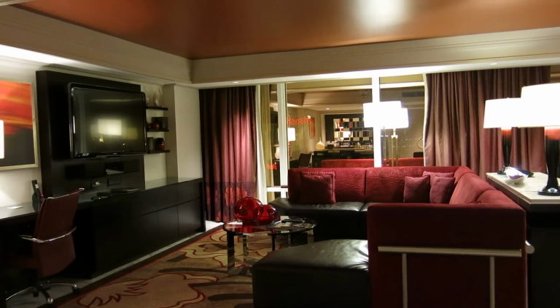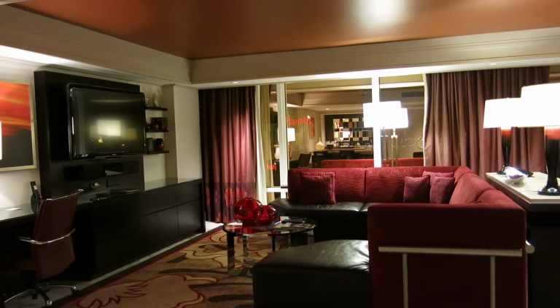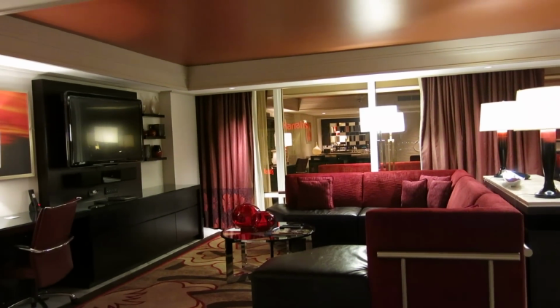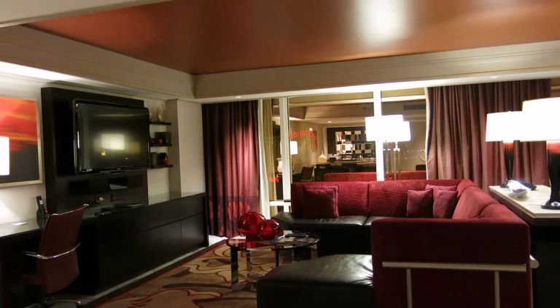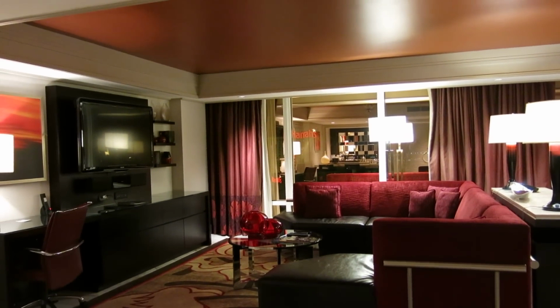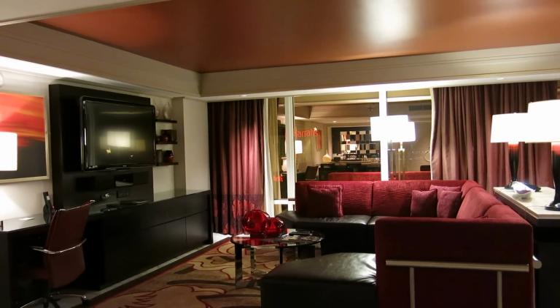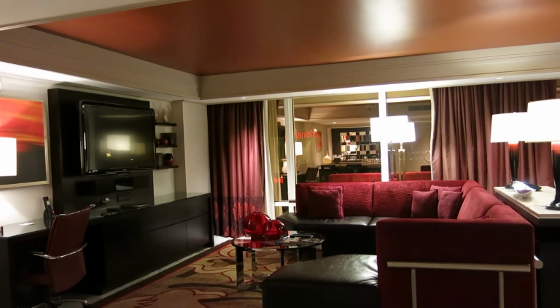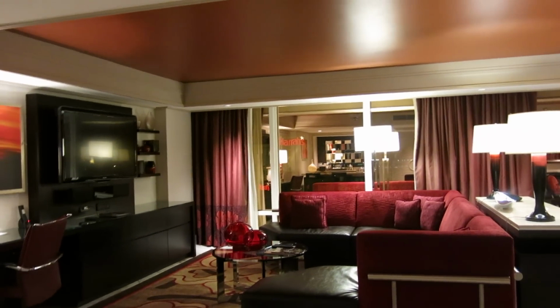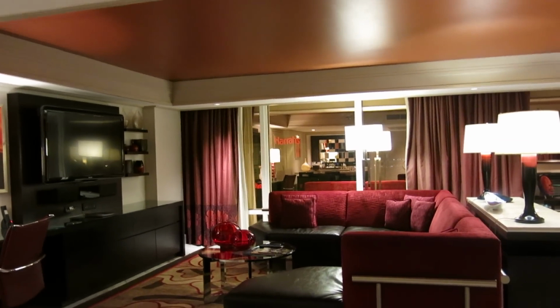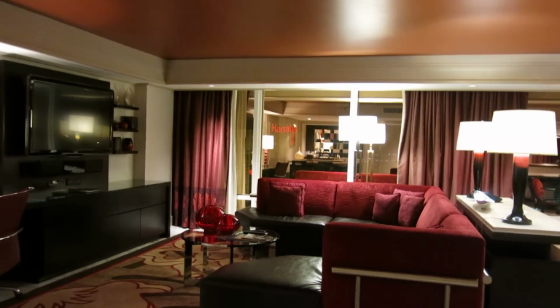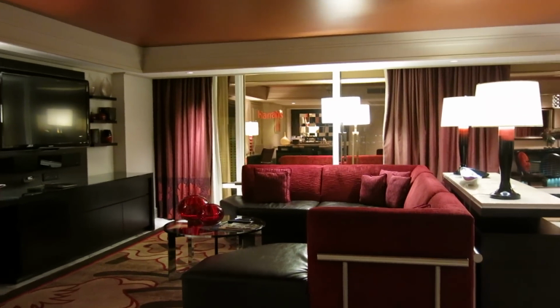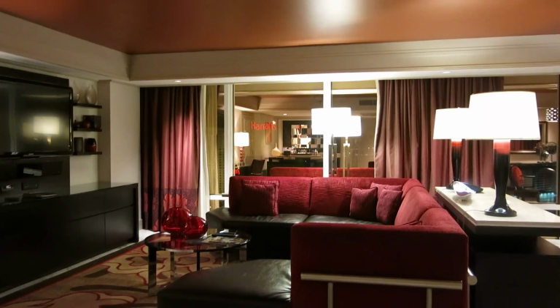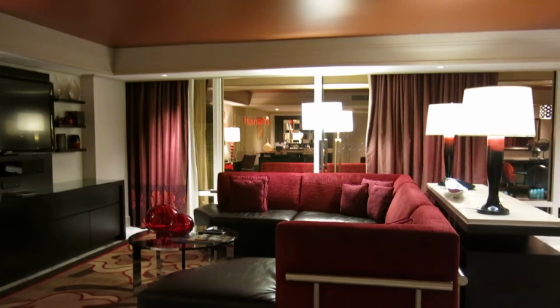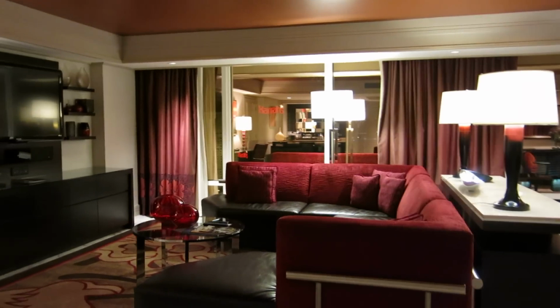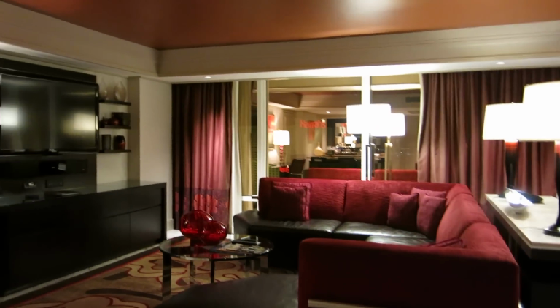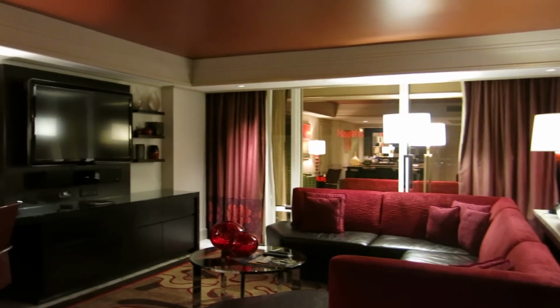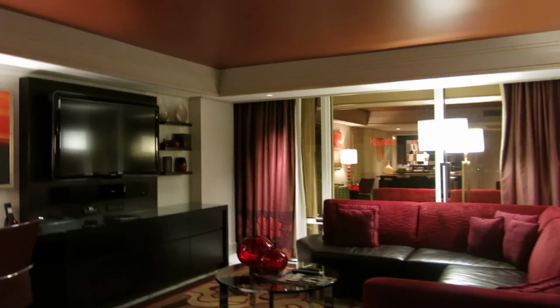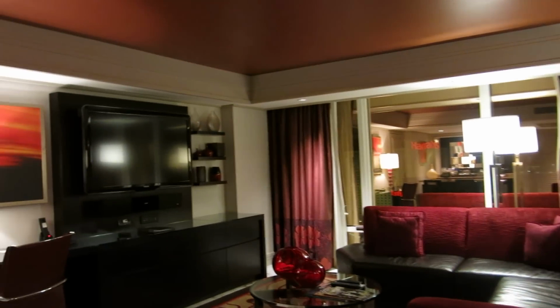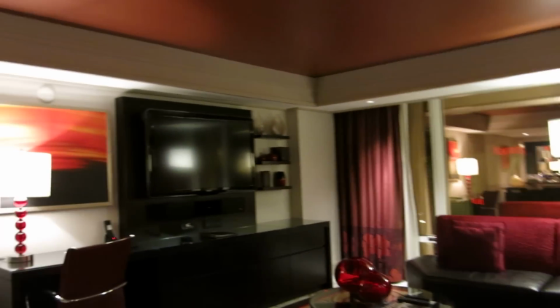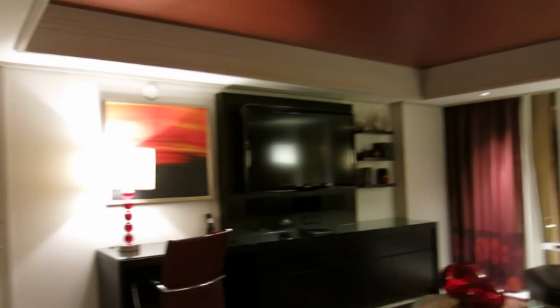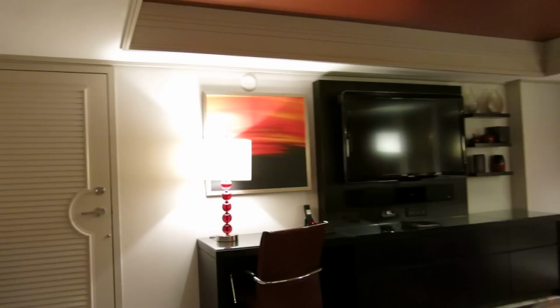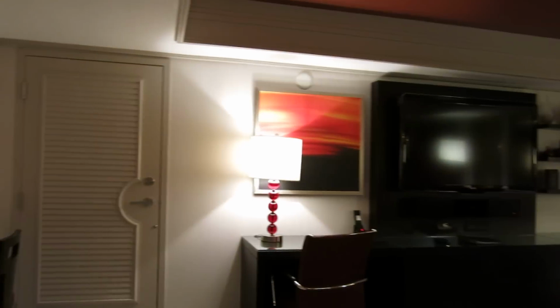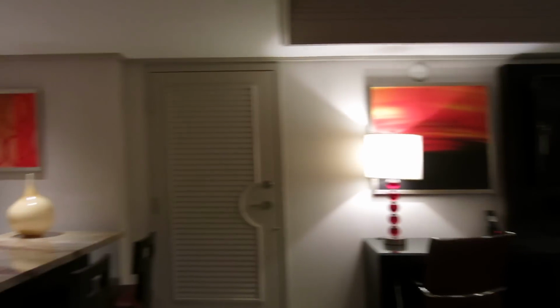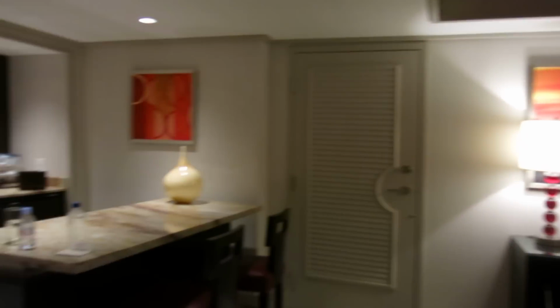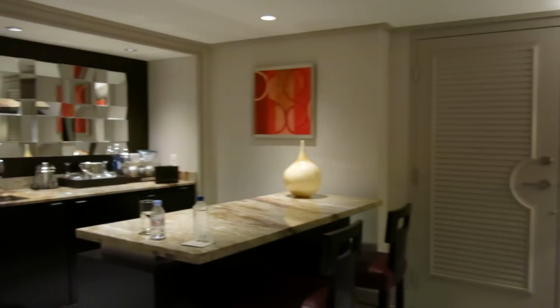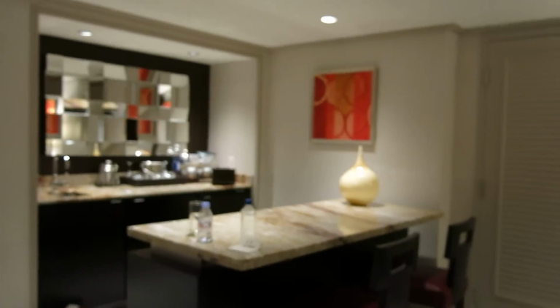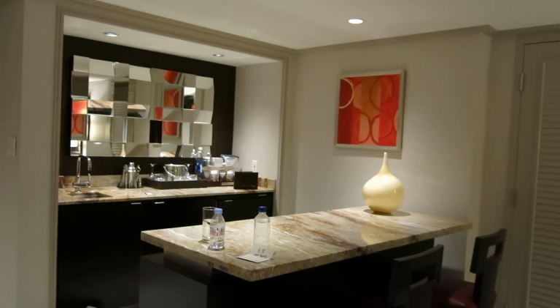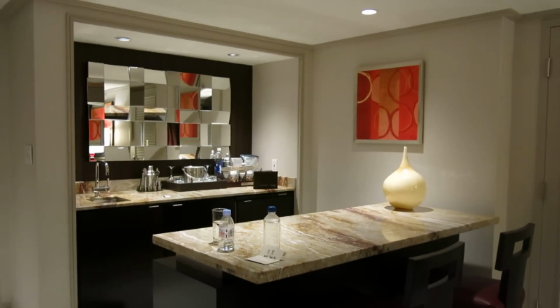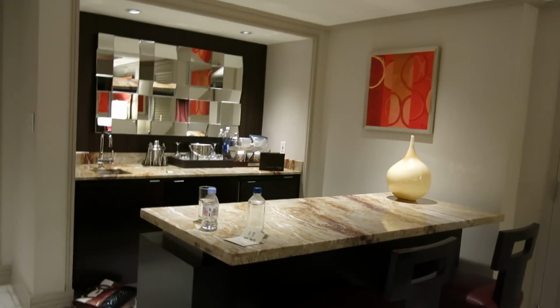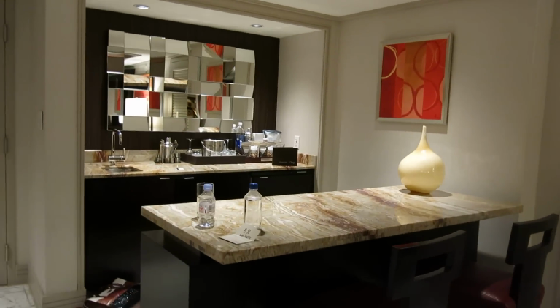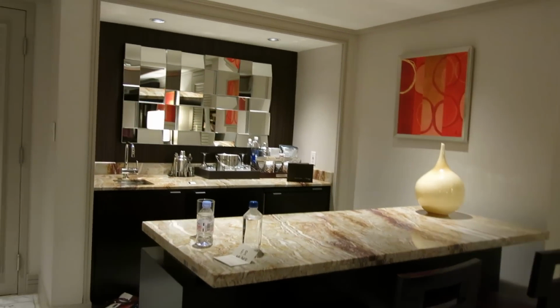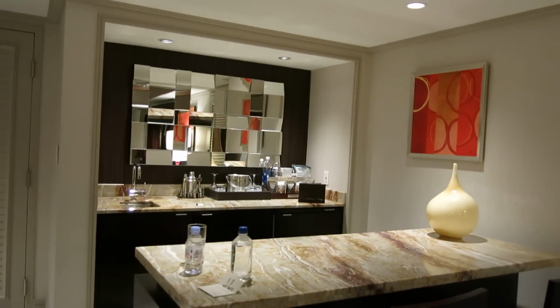So that's the one-bedroom tower suite at Mirage. Some people are getting this suite as a free comp through the MyVegas Game on Facebook, which is a free game. And that's it.